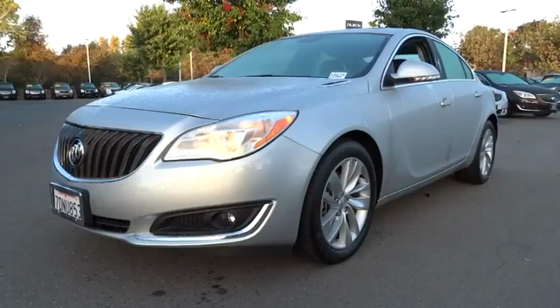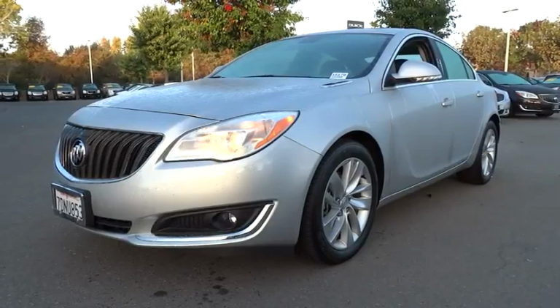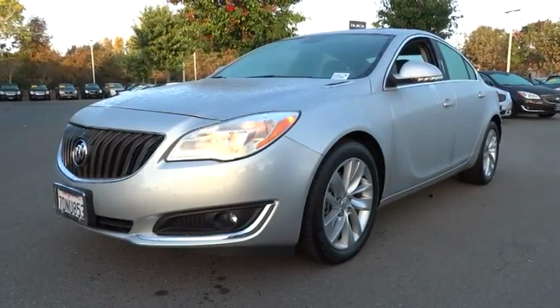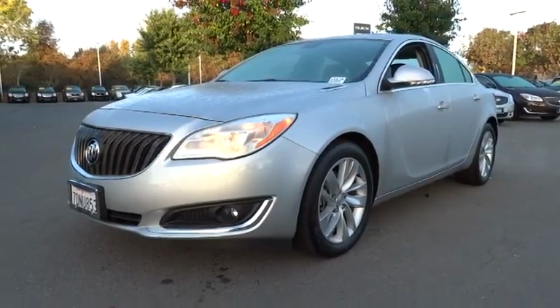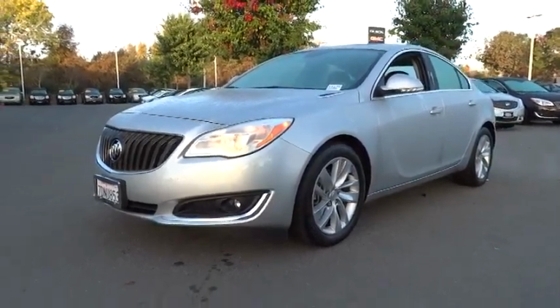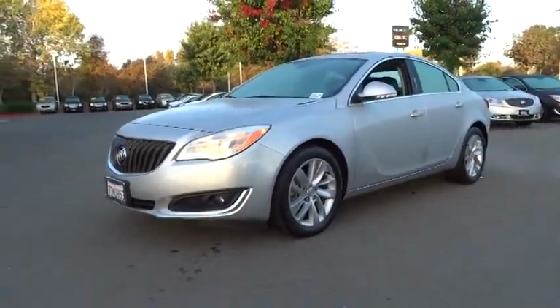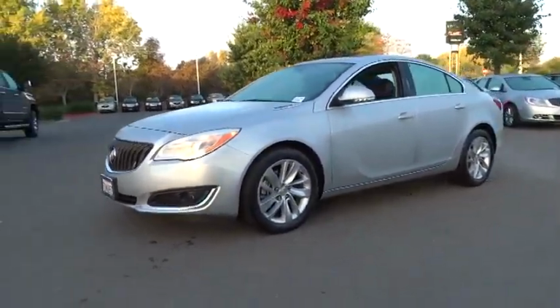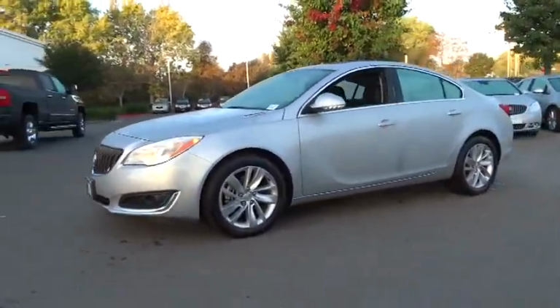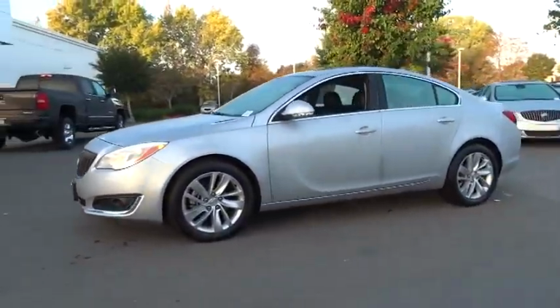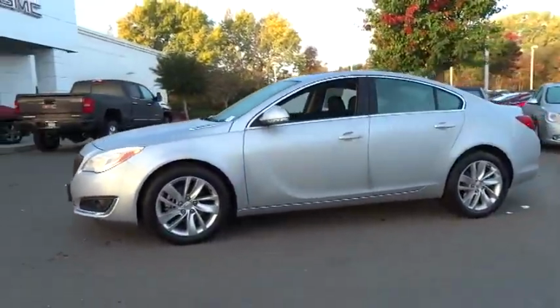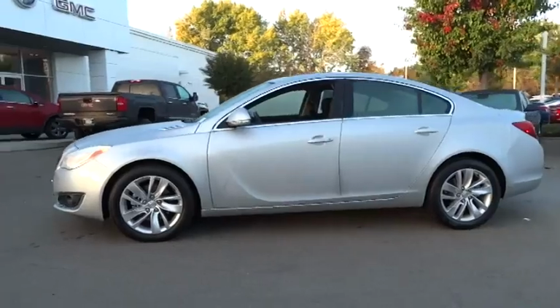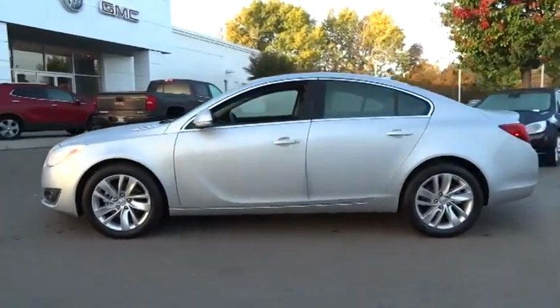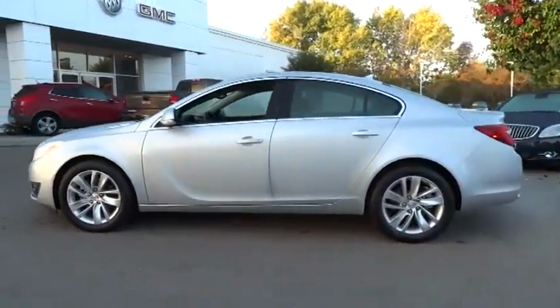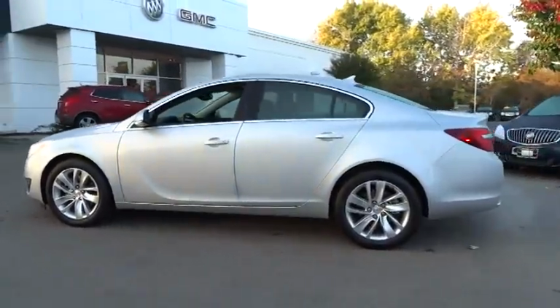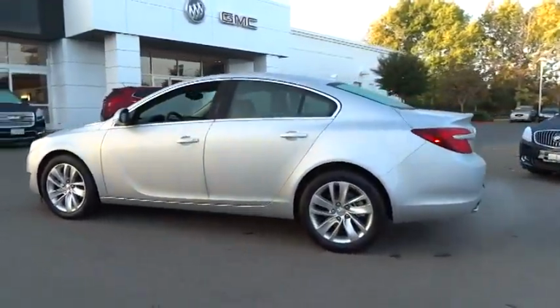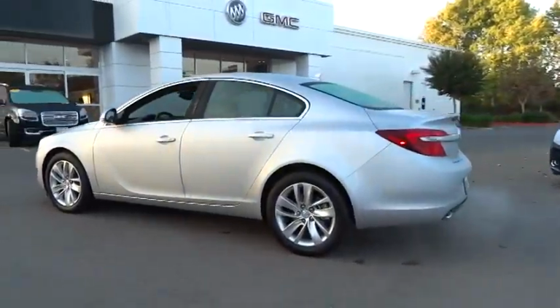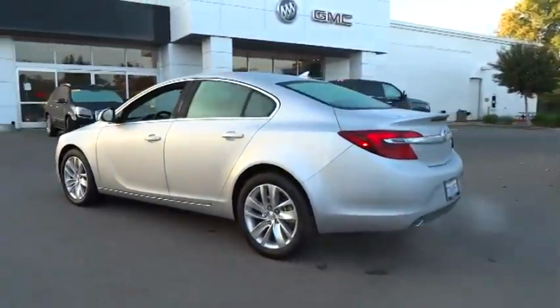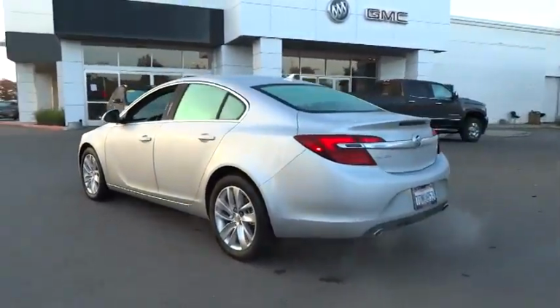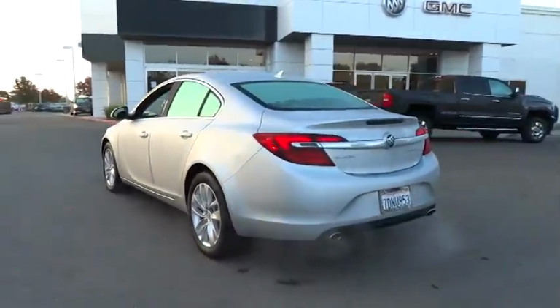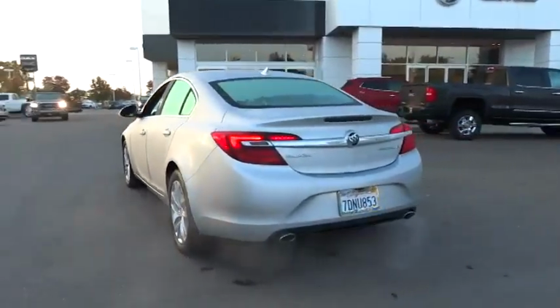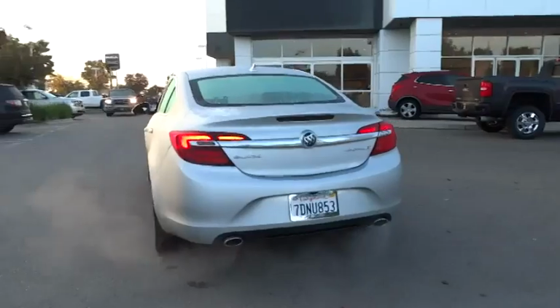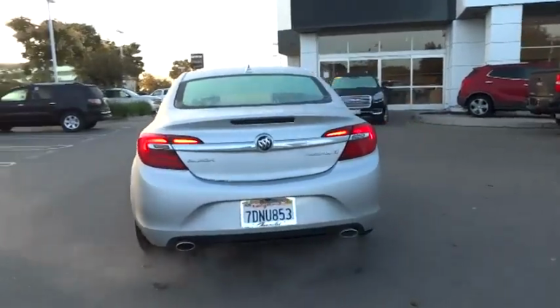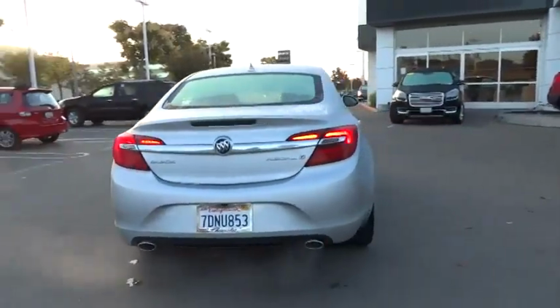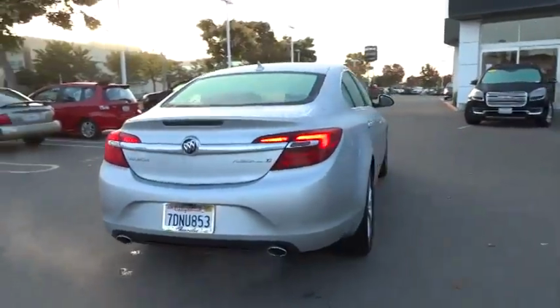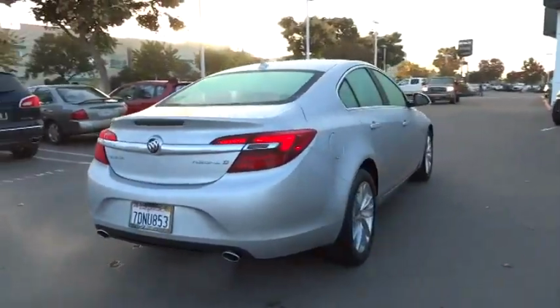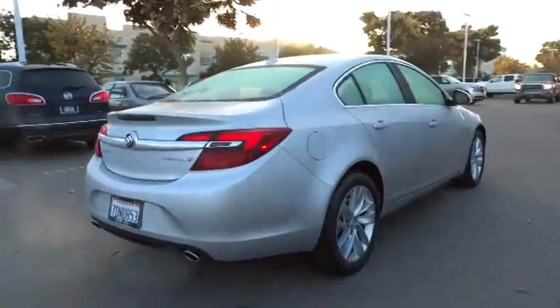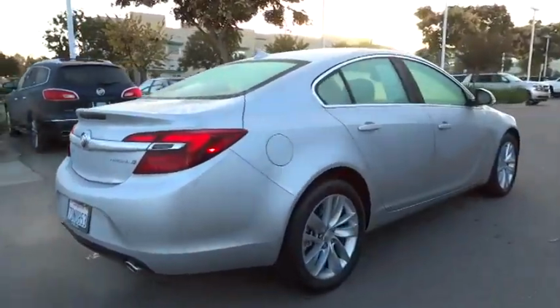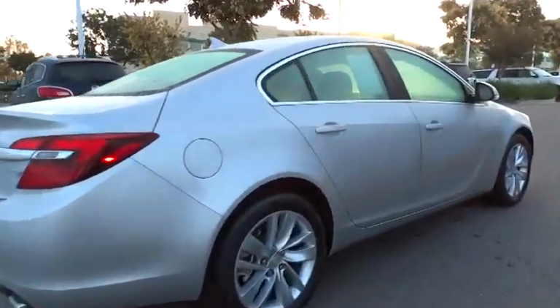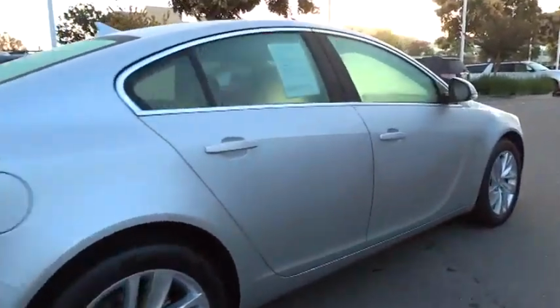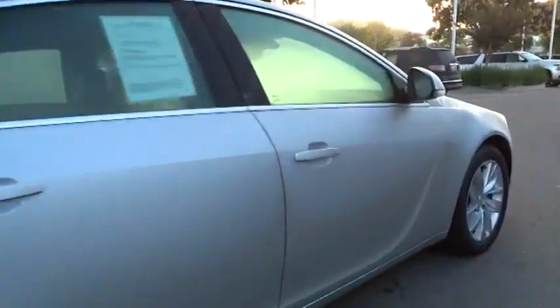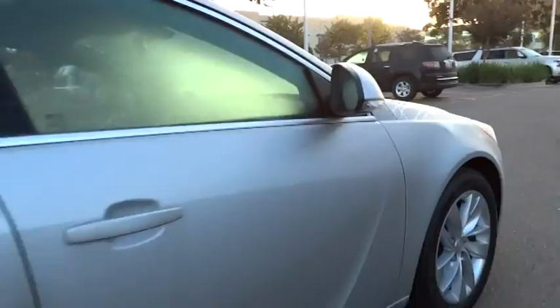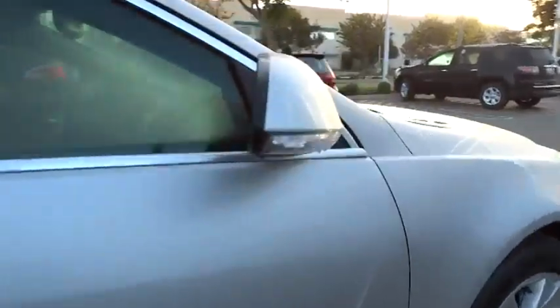The 2014 Buick Regal is based on the European Opel Insignia. The Regal is as much a sports sedan as it is a family sedan and is priced below $35,000. This vehicle has less than 5,000 miles.